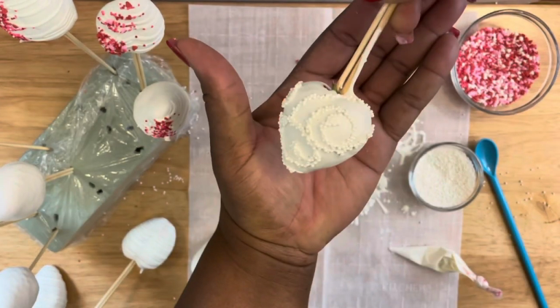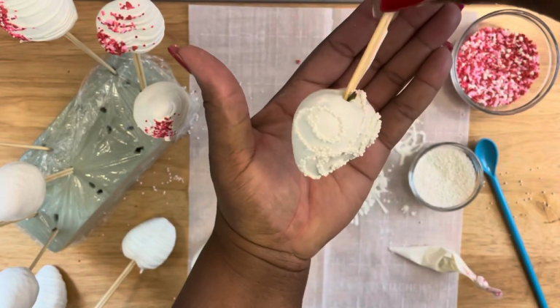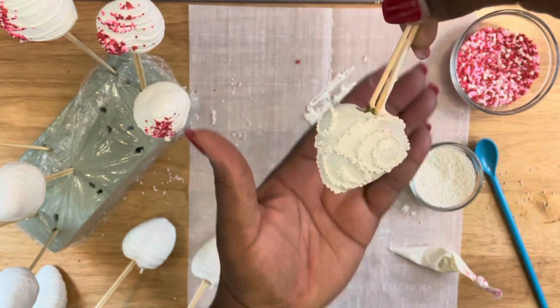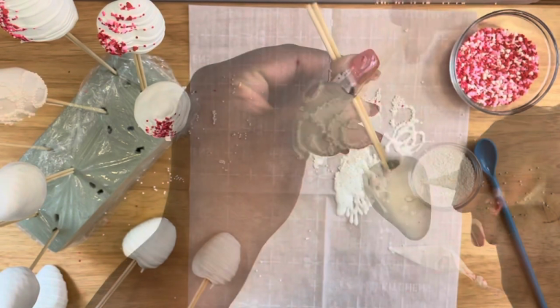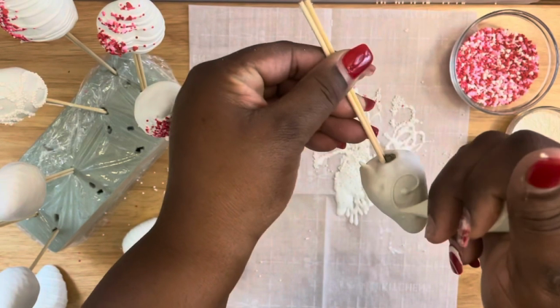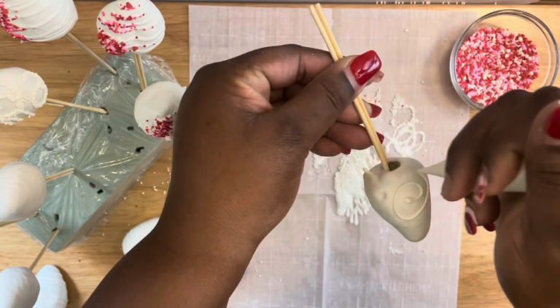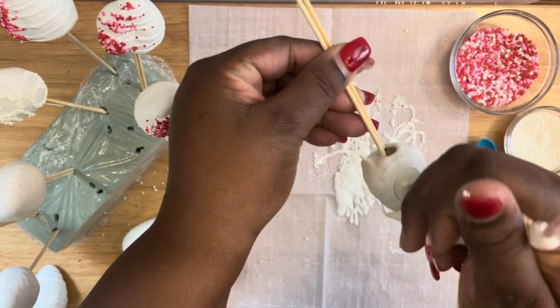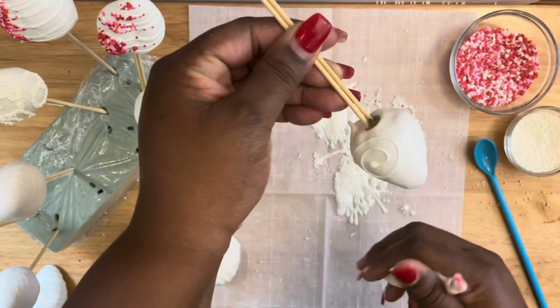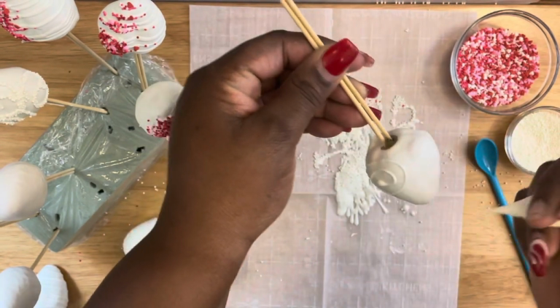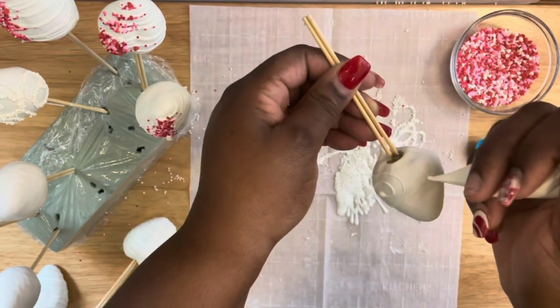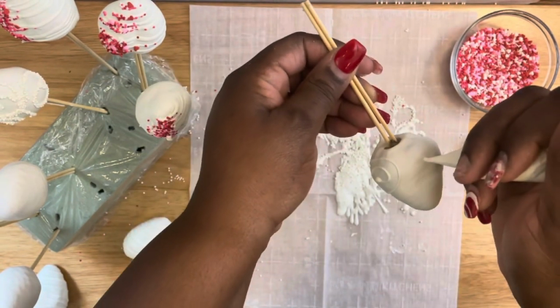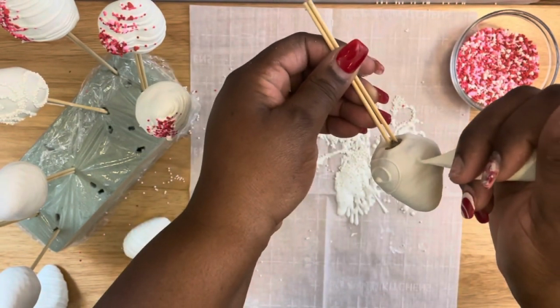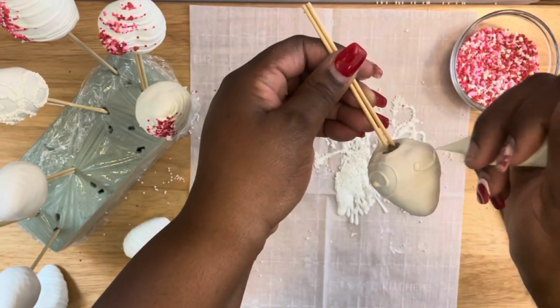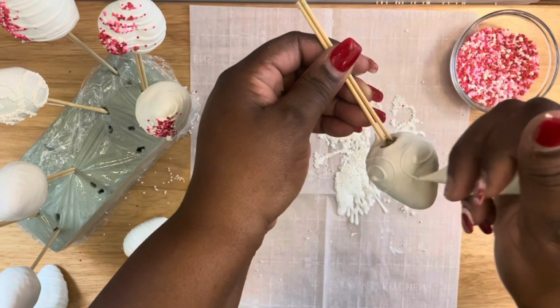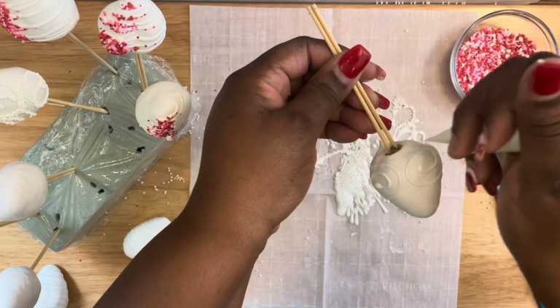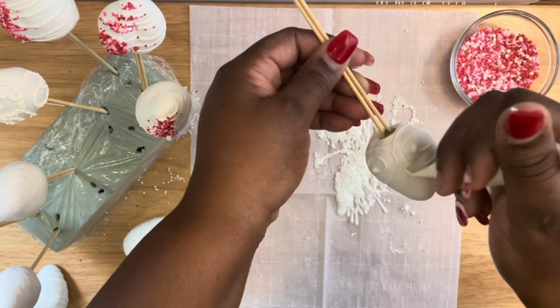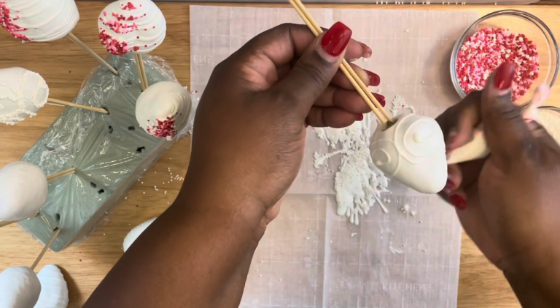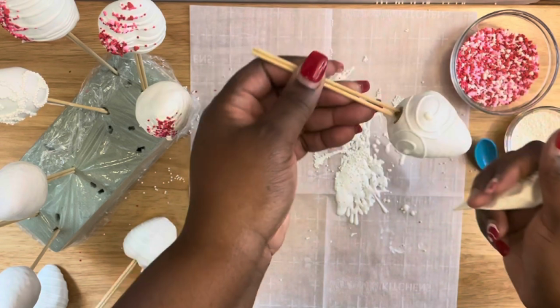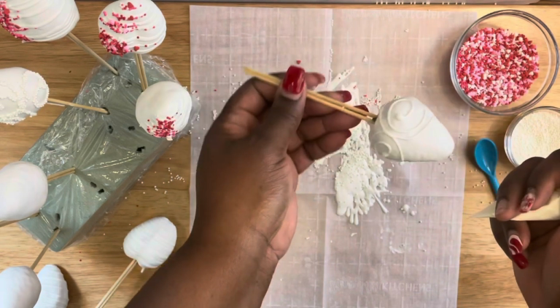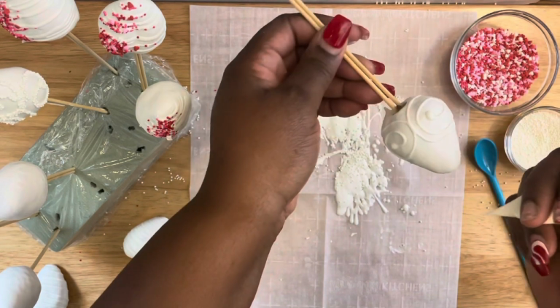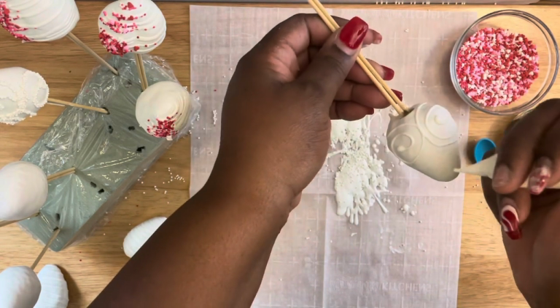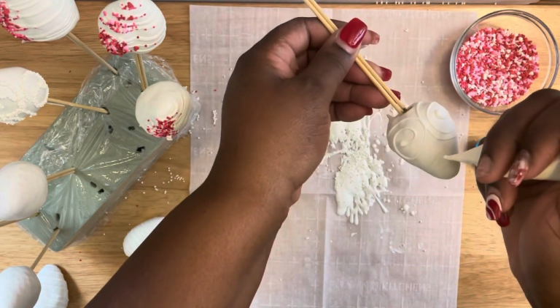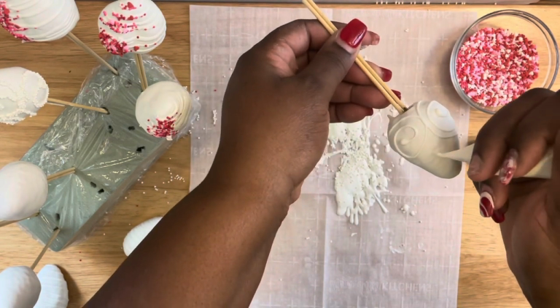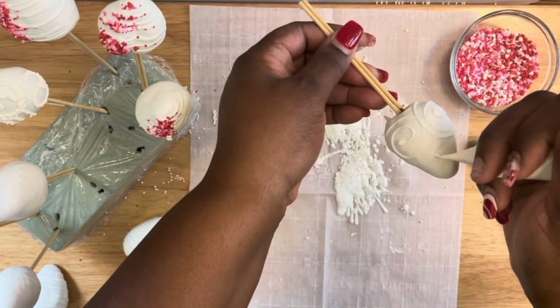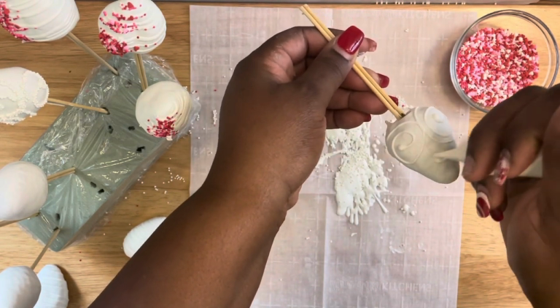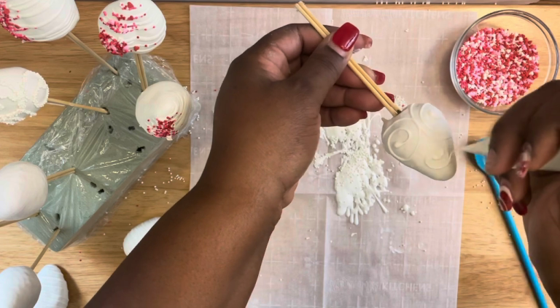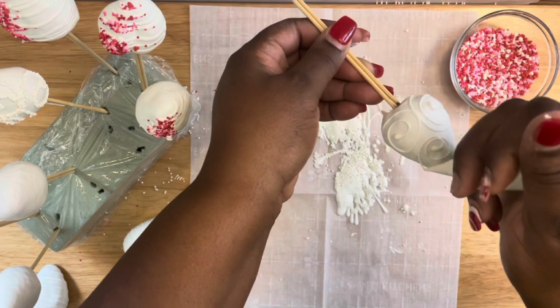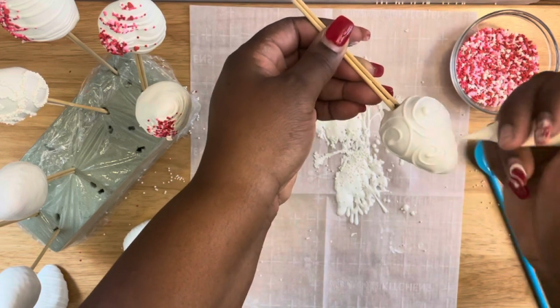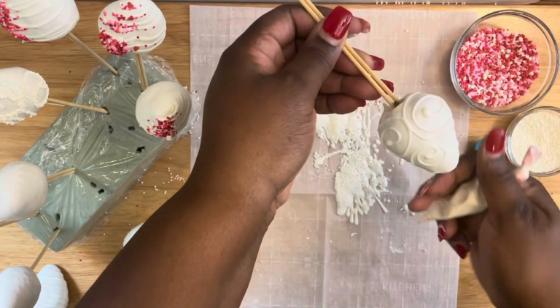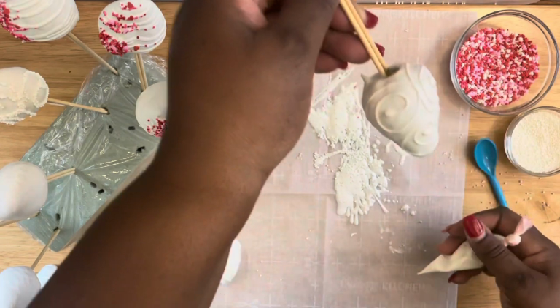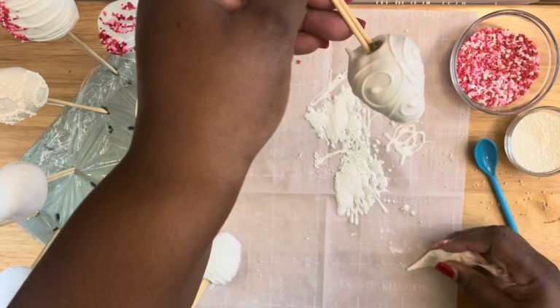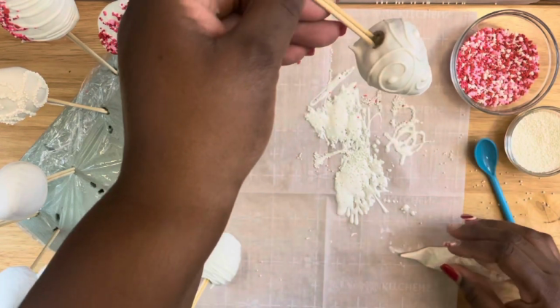With my other strawberries I just did another drizzle across the strawberry and applied a Valentine heart, which you'll see in the upcoming clips of this video.